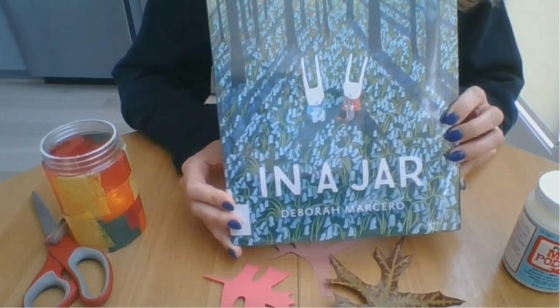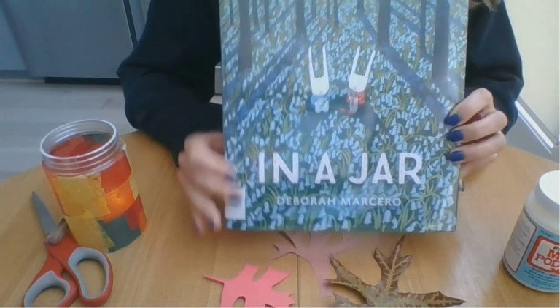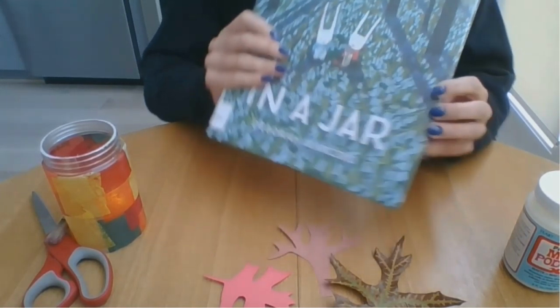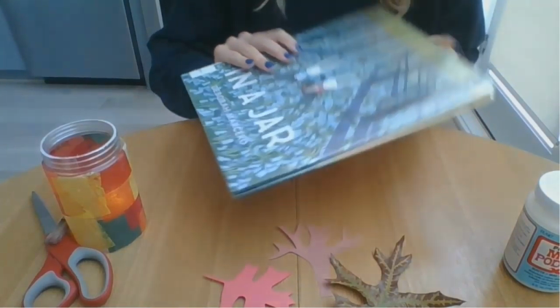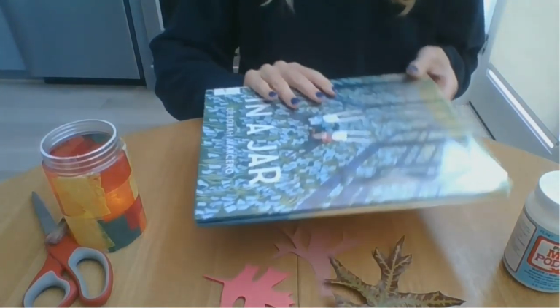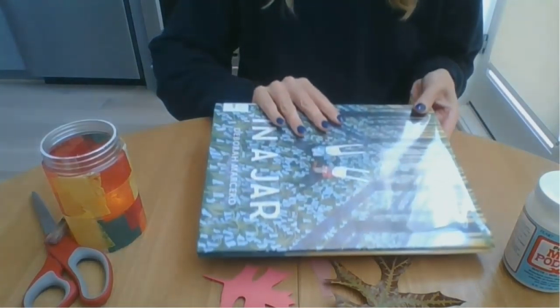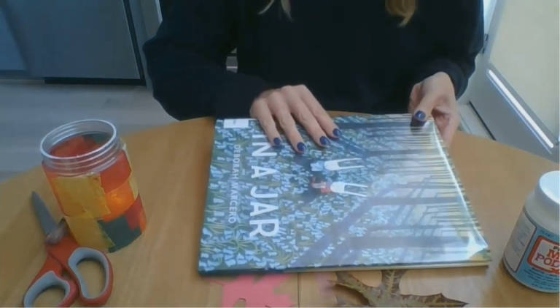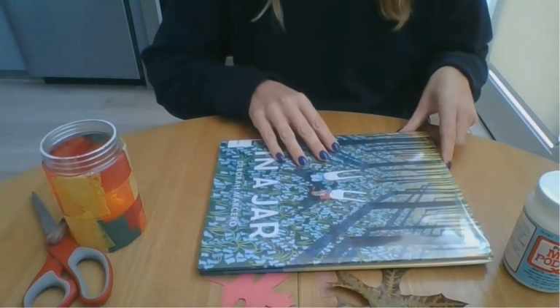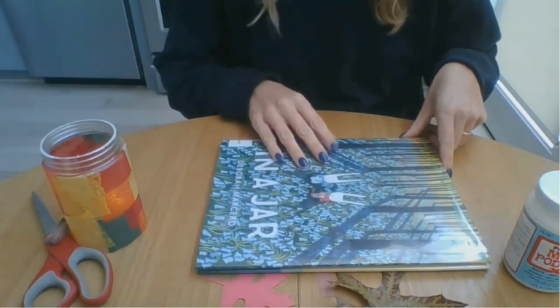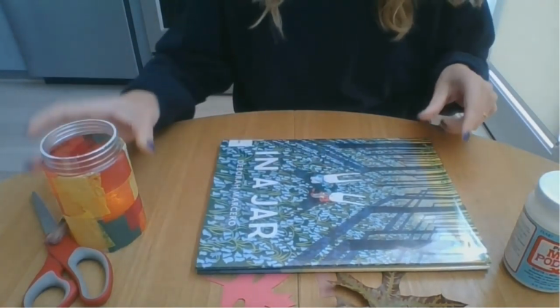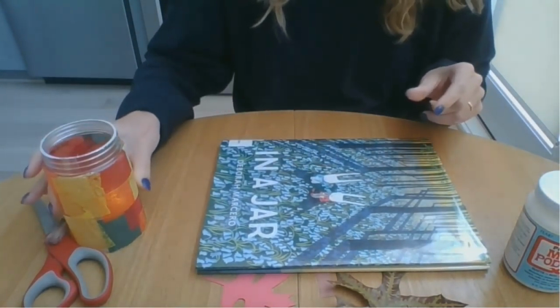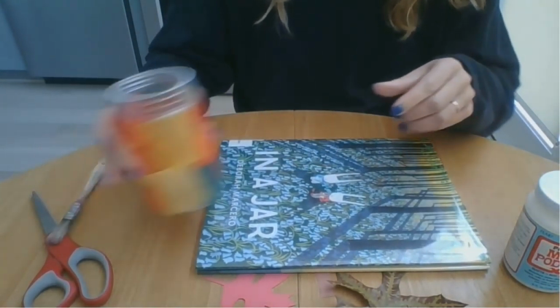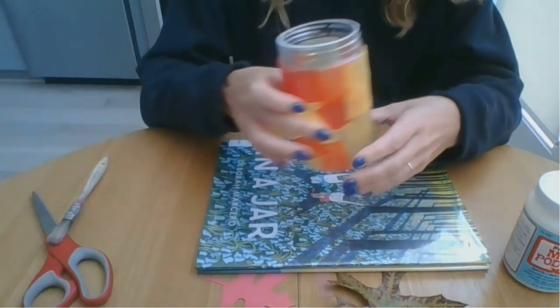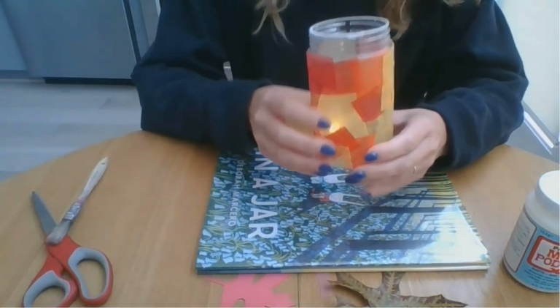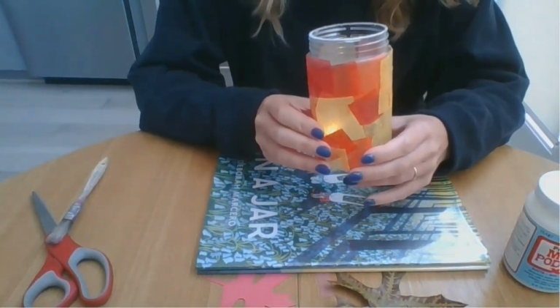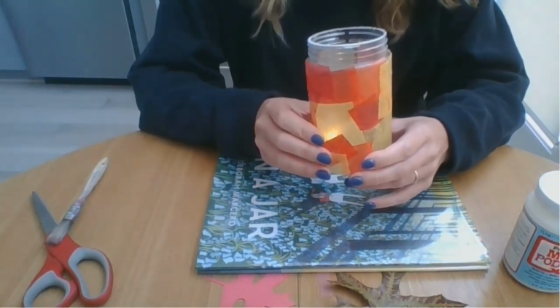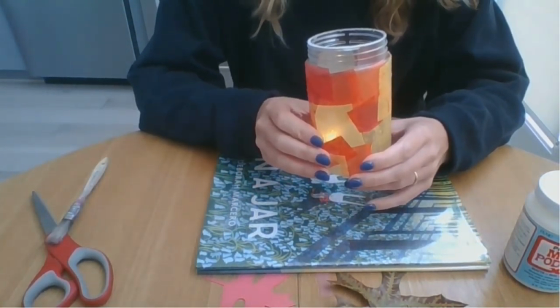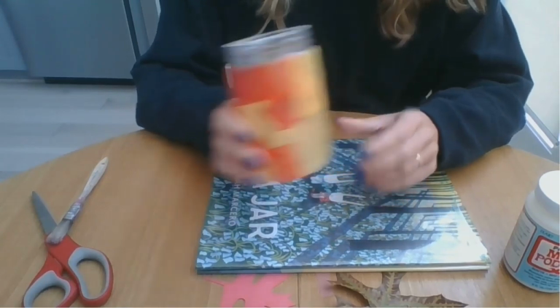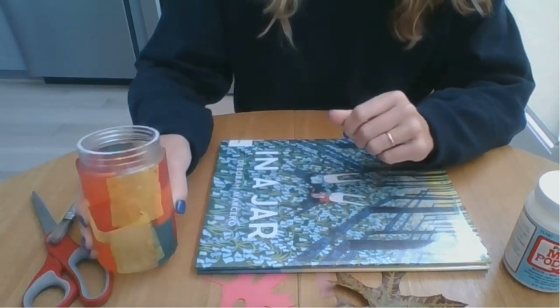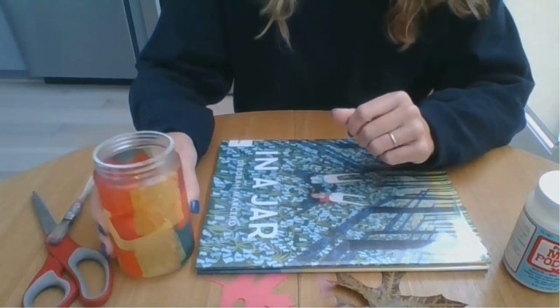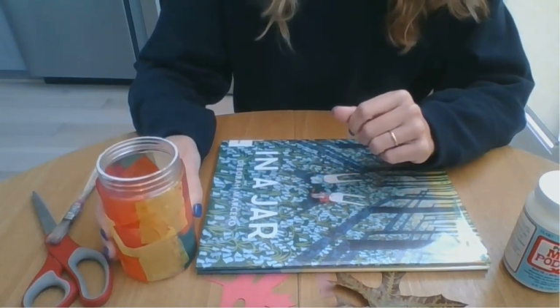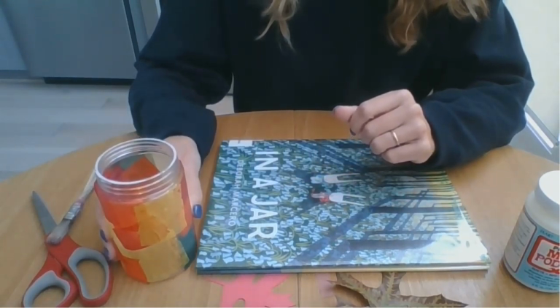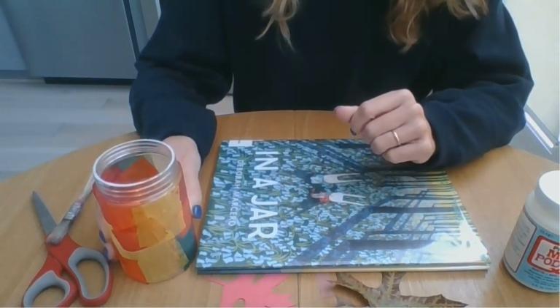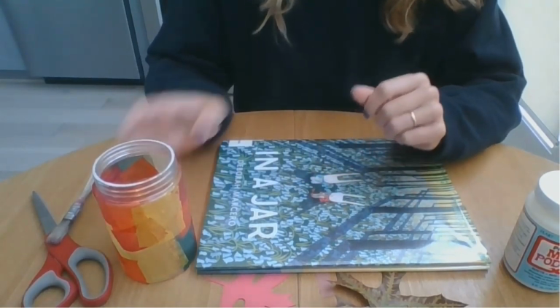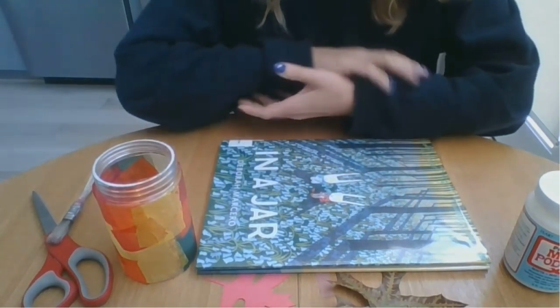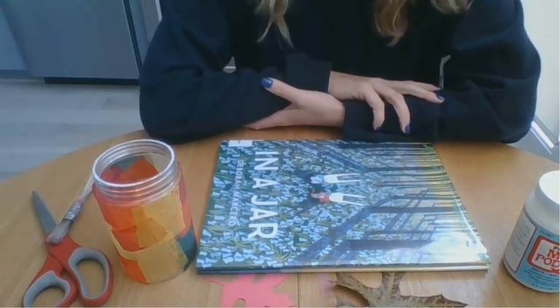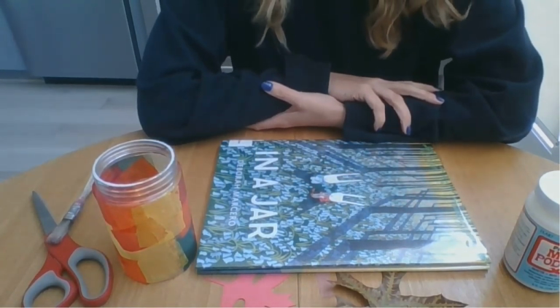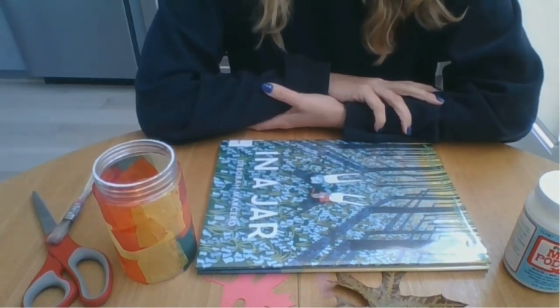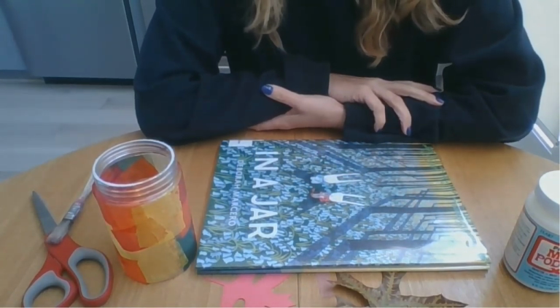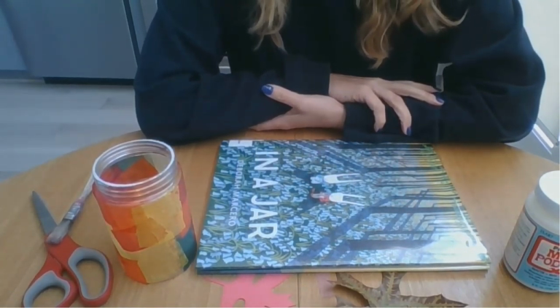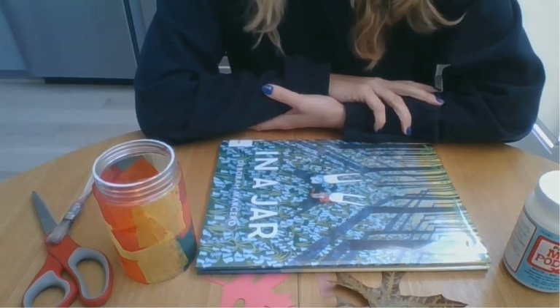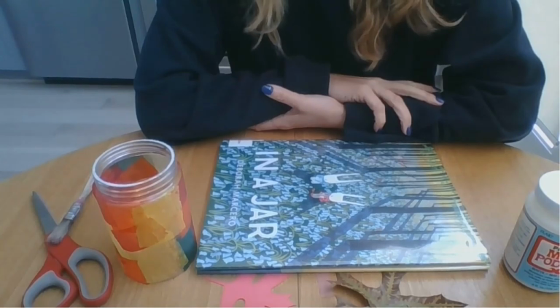Thank you again for joining DC Public Library today for how to make tissue paper craft jars. Find more great resources to watch, read, listen and learn at dclibrary.org.